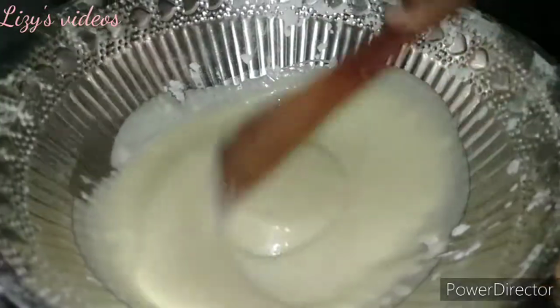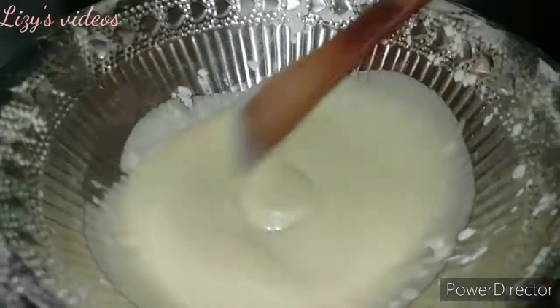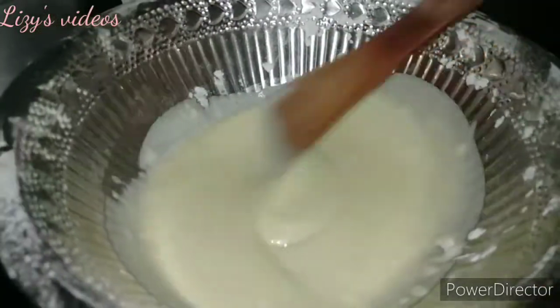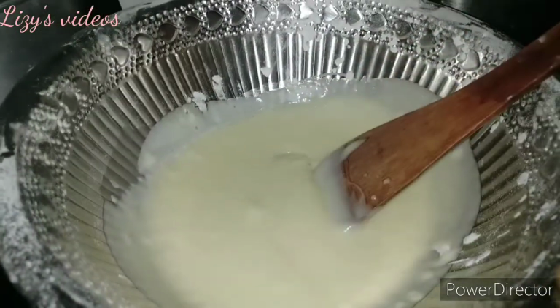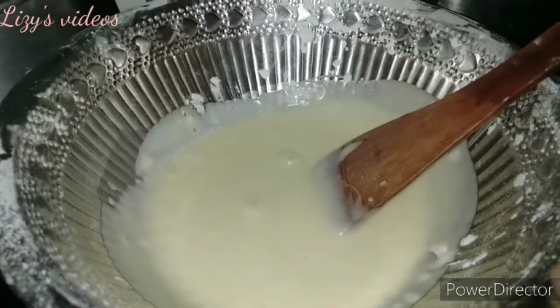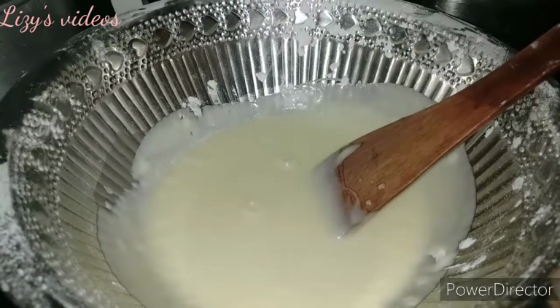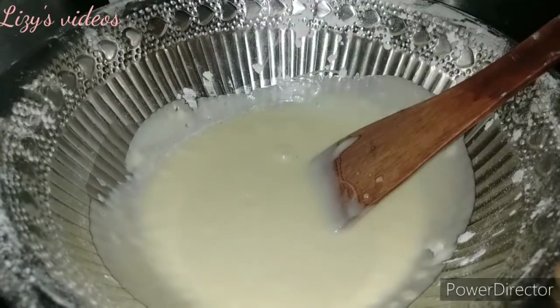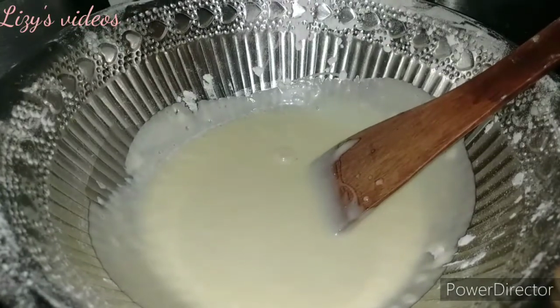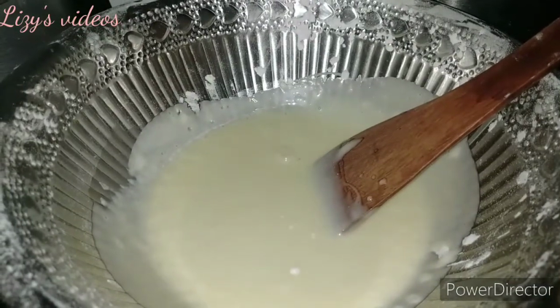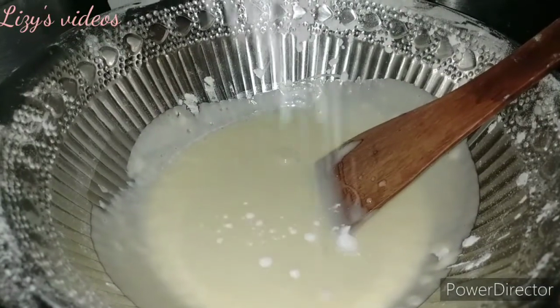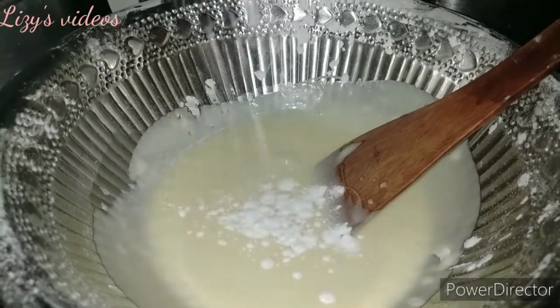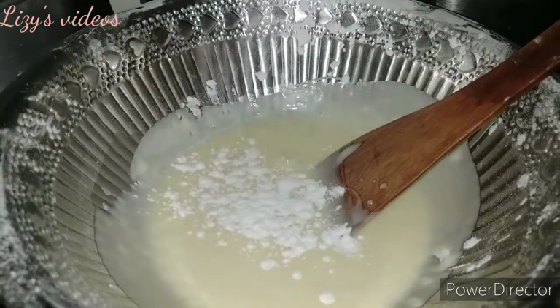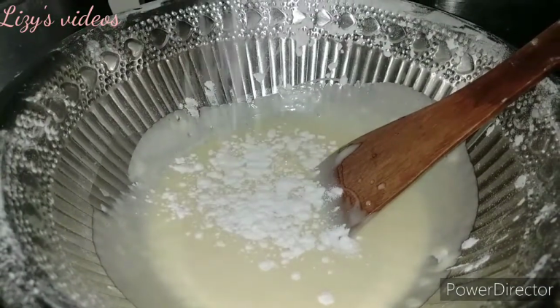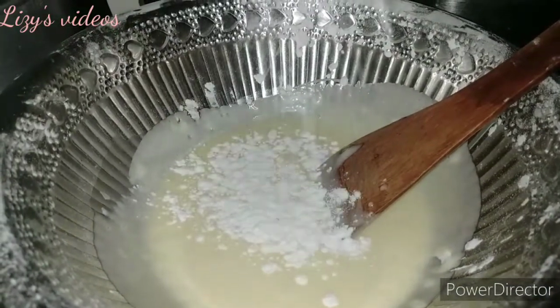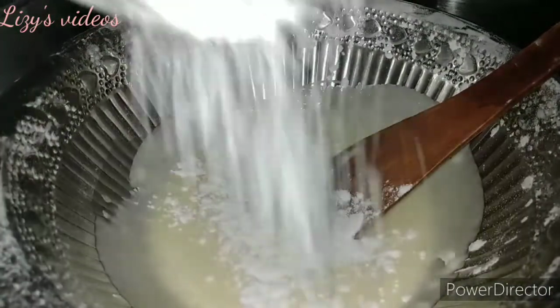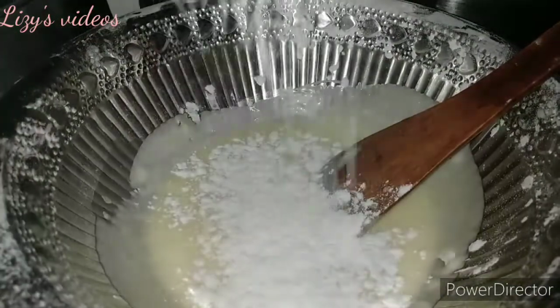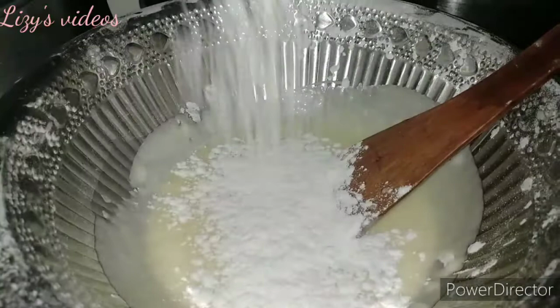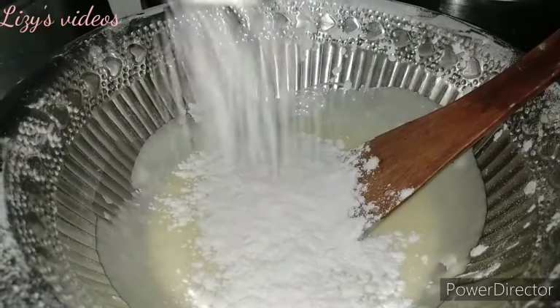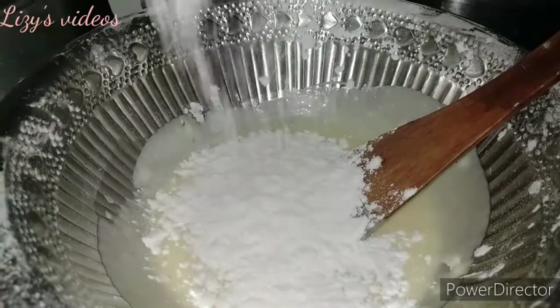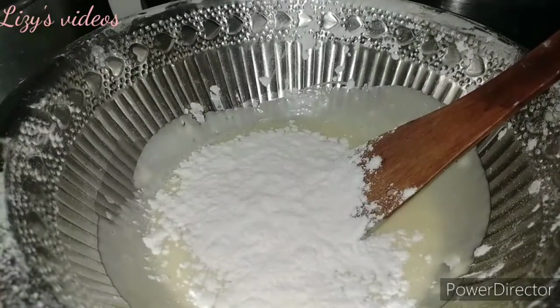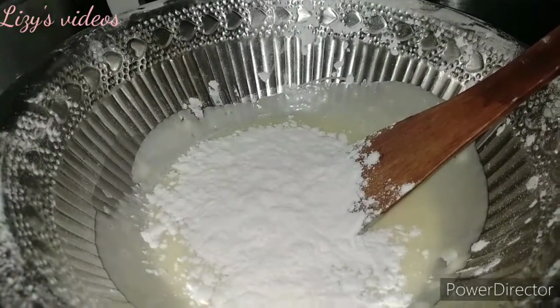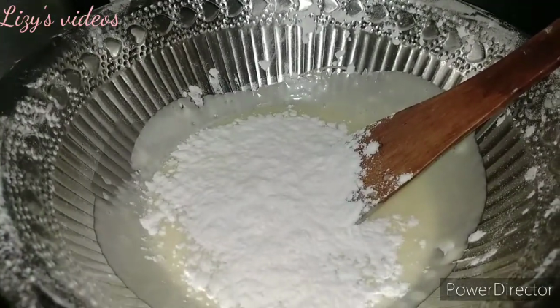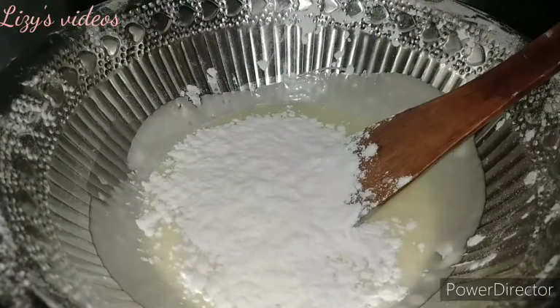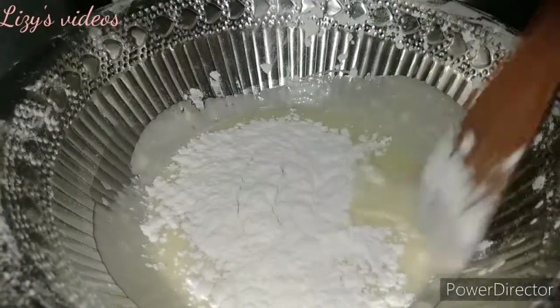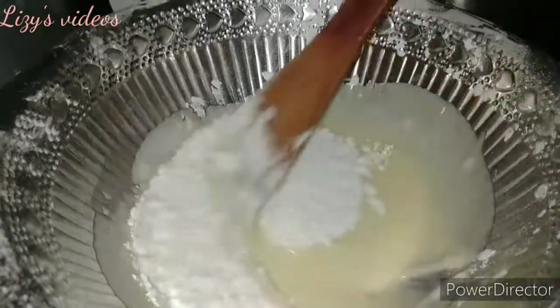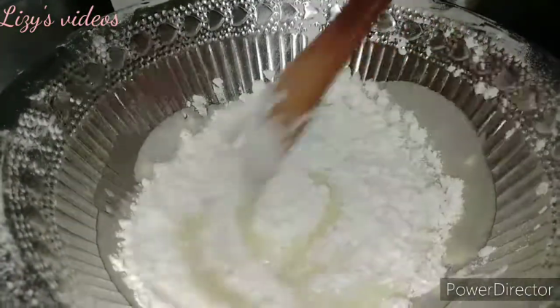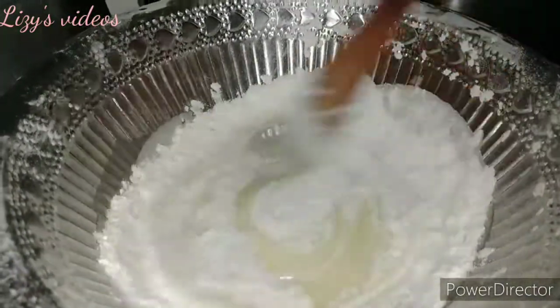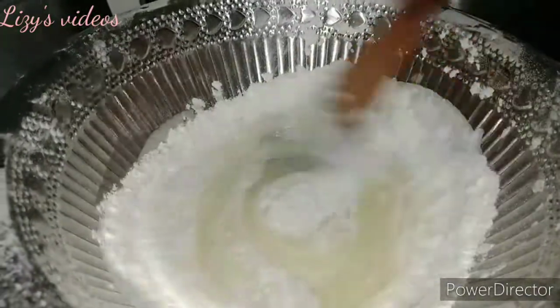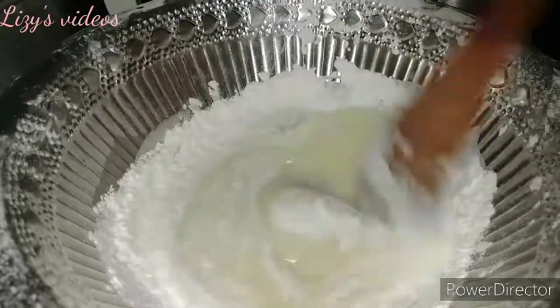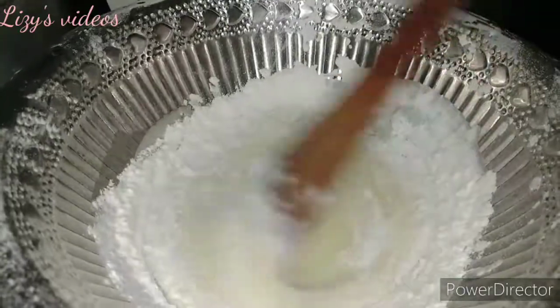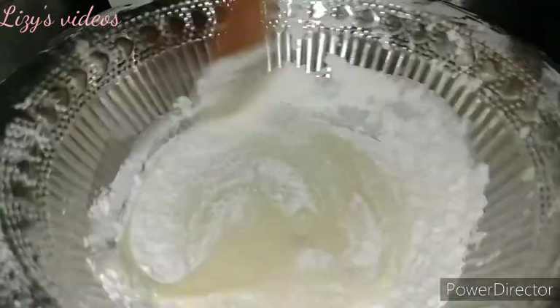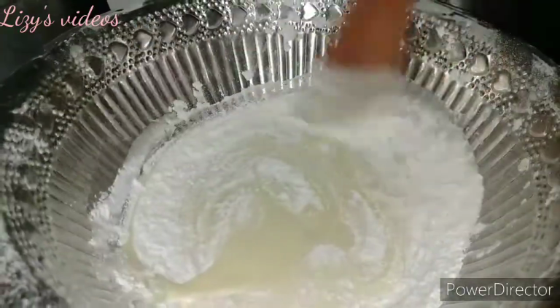We blend everything in the mixy jar. That's why we're making a rose sponge cake — we add rose and vanilla essence to the batter.